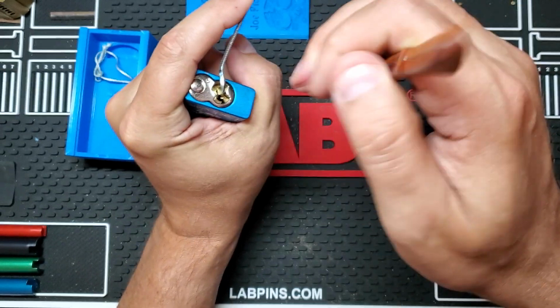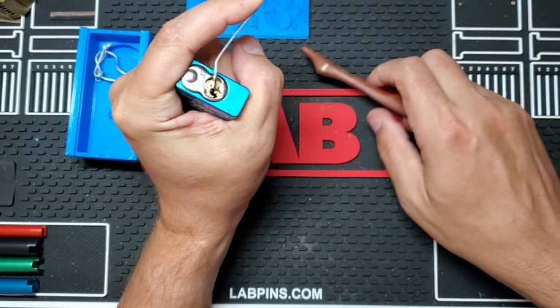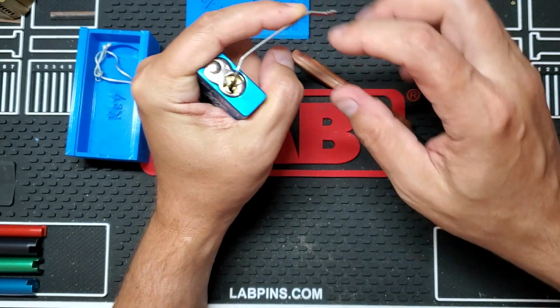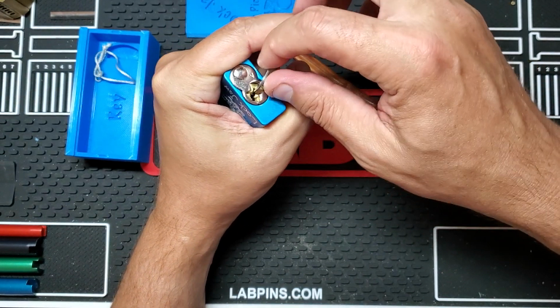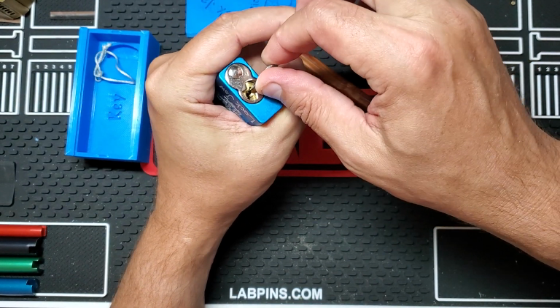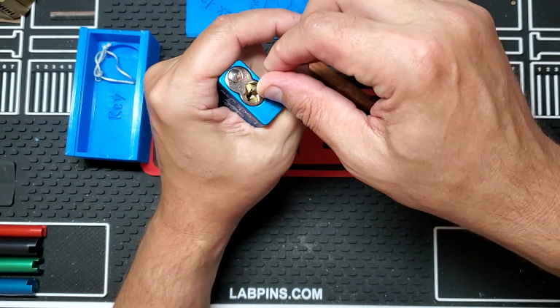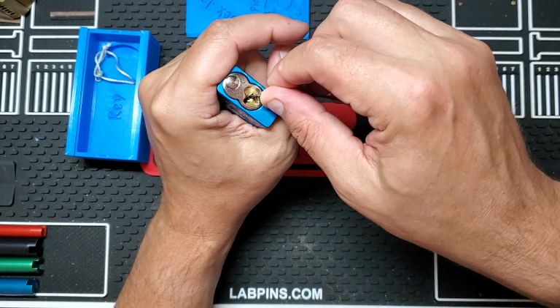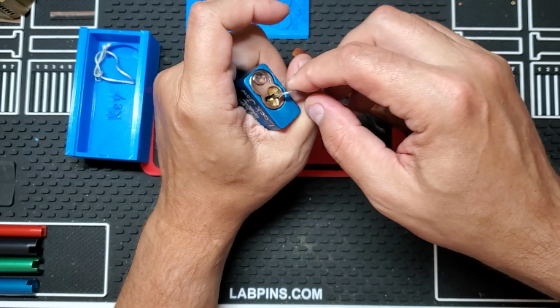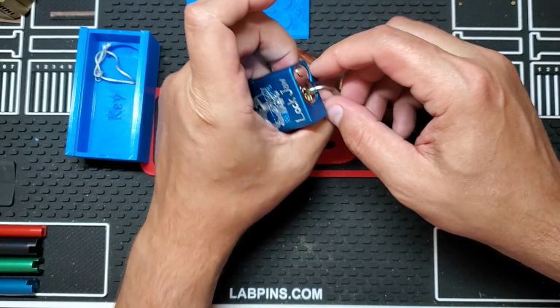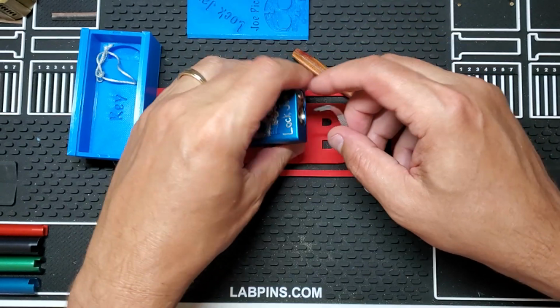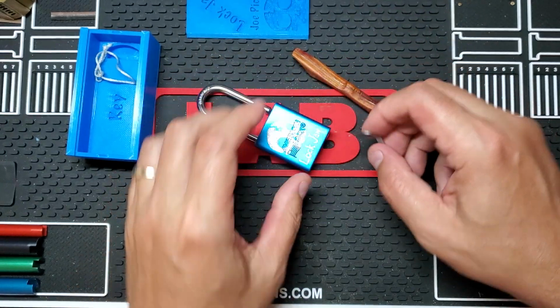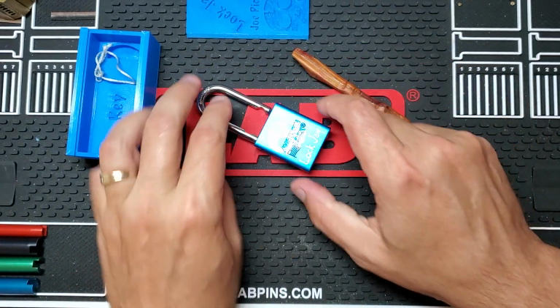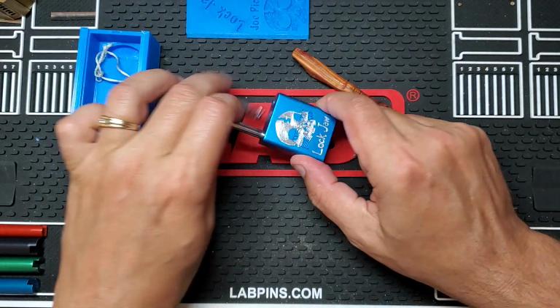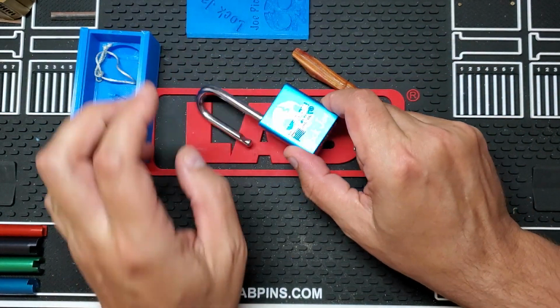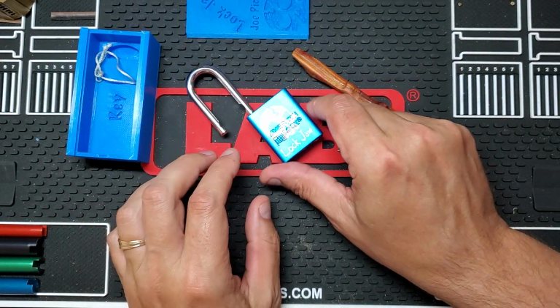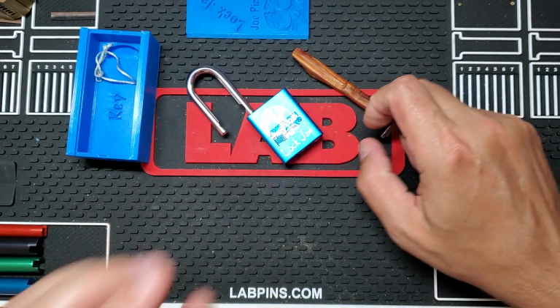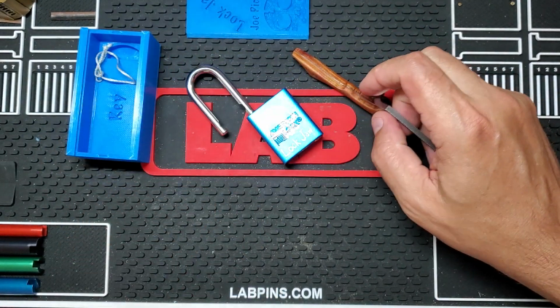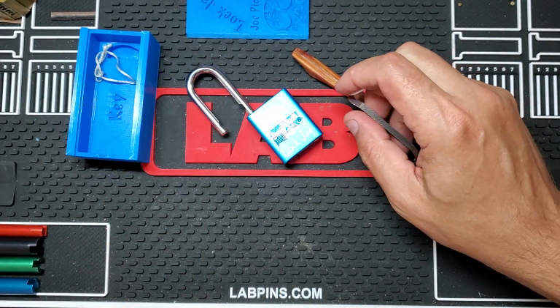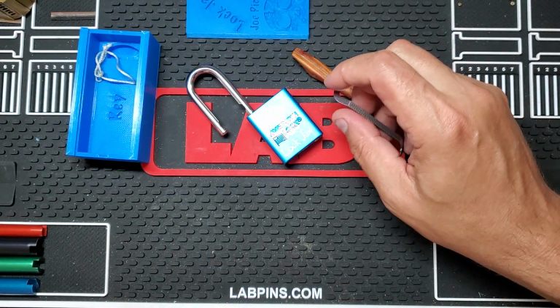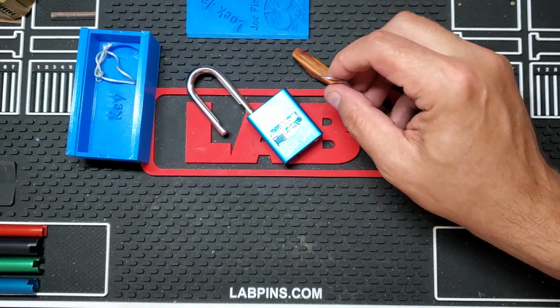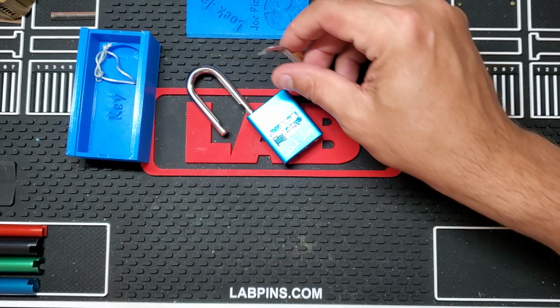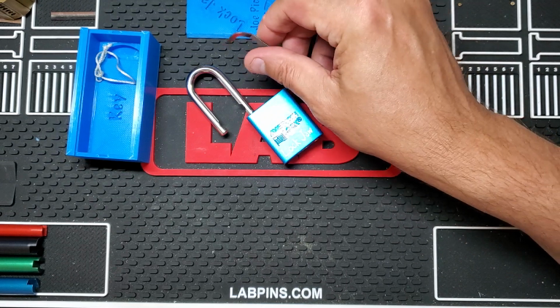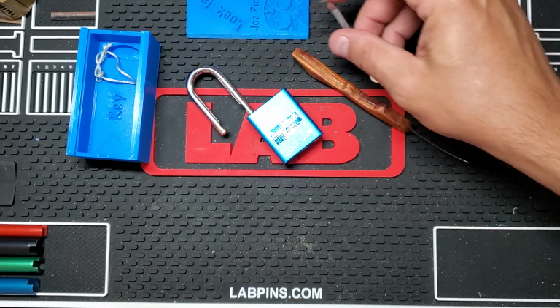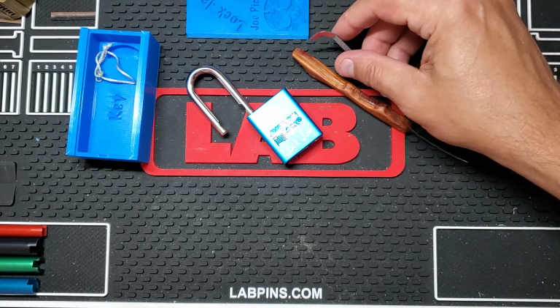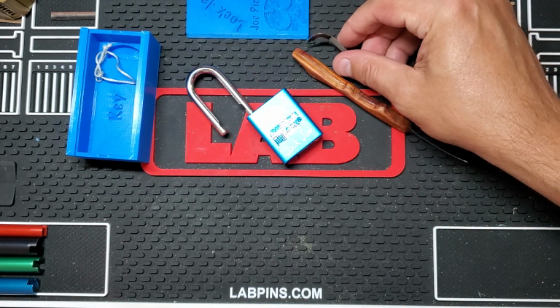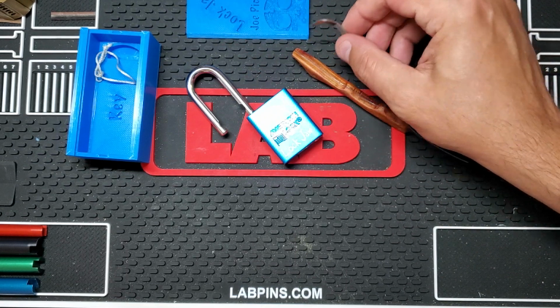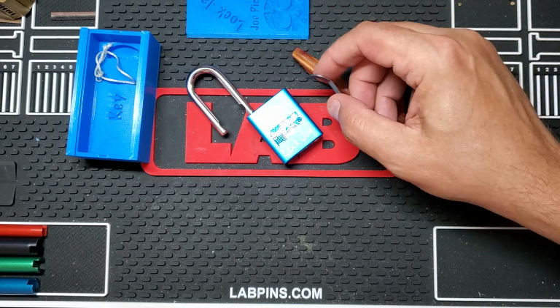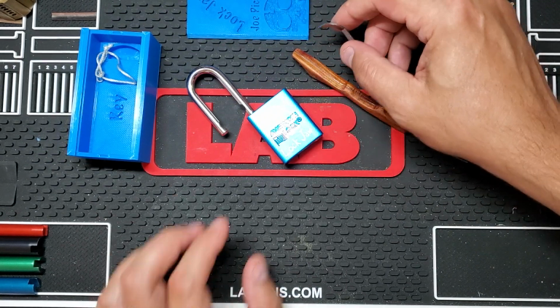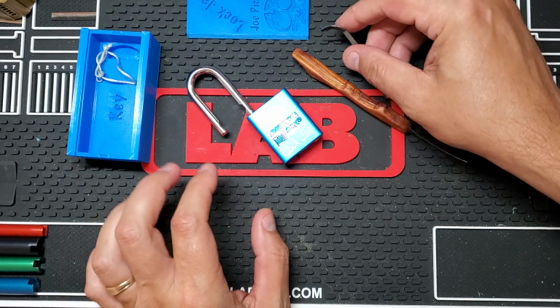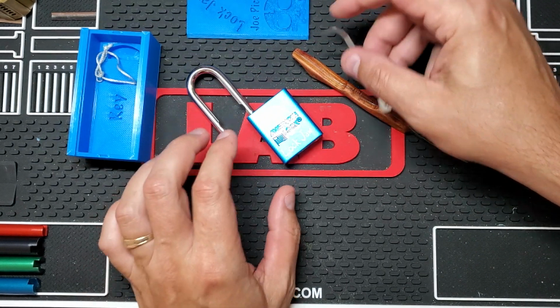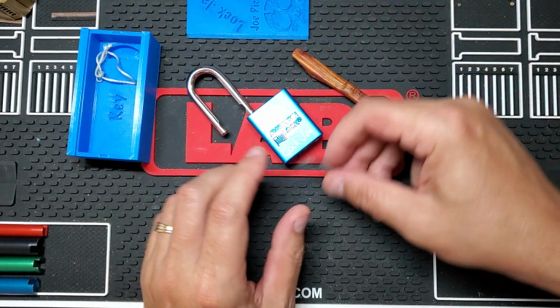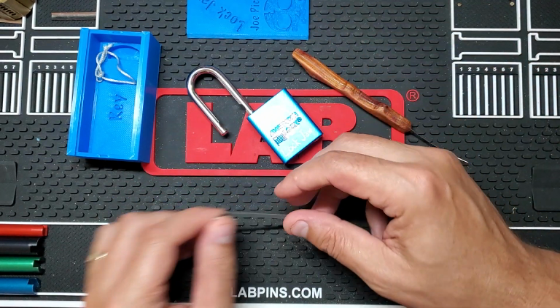Oh, there it is — open! That last little click I got opened it. Should have tested and didn't. Kind of went through the pins and felt nothing, so tried it. So that's Lockjaw.